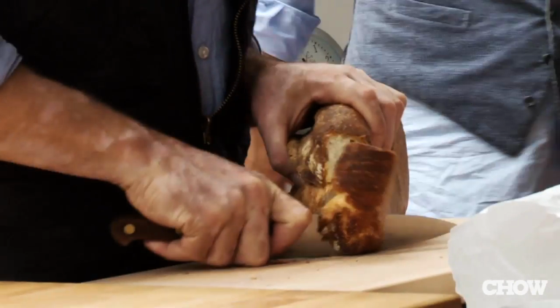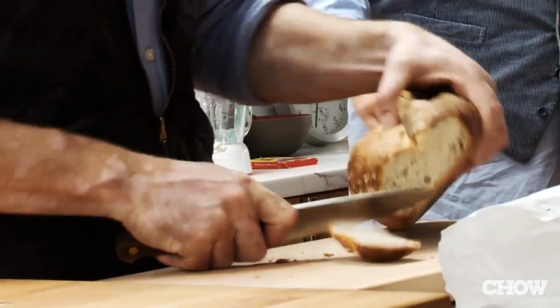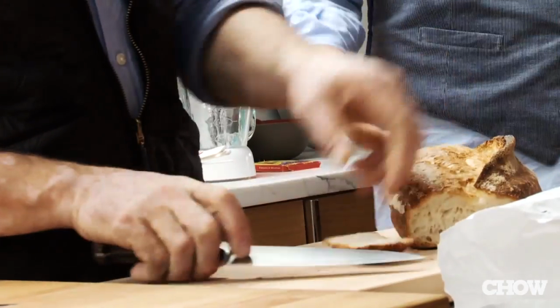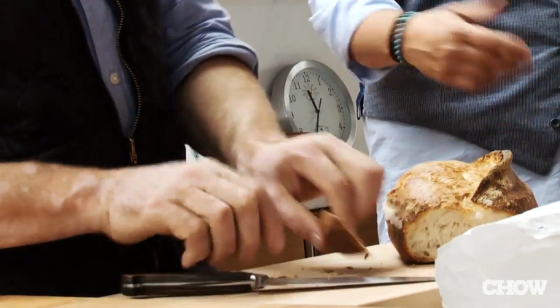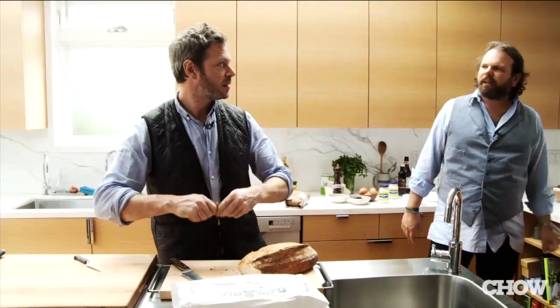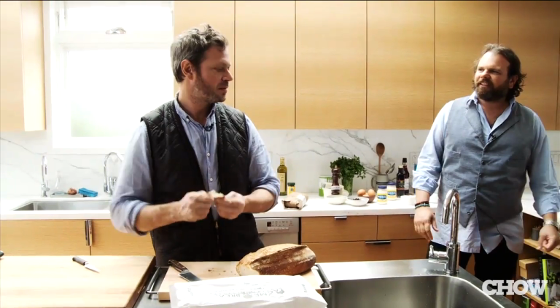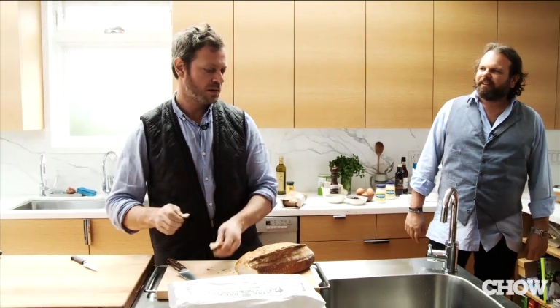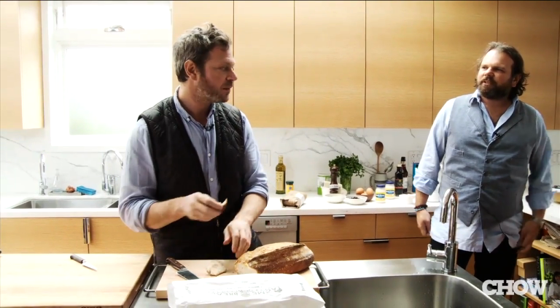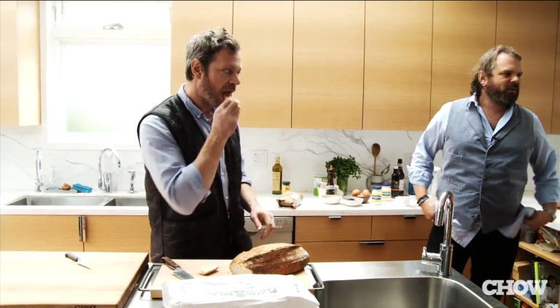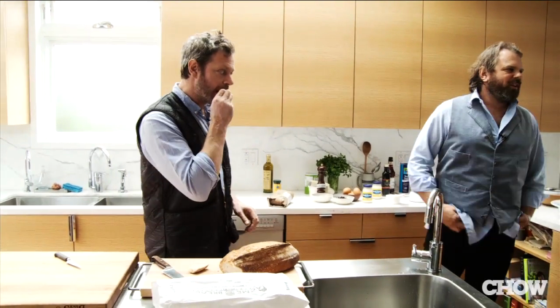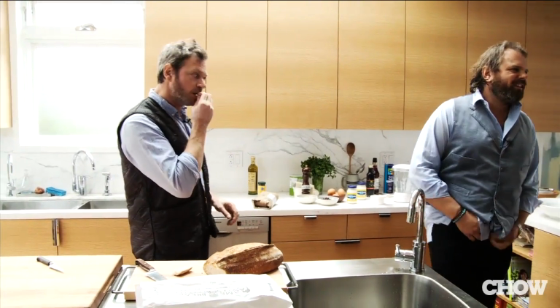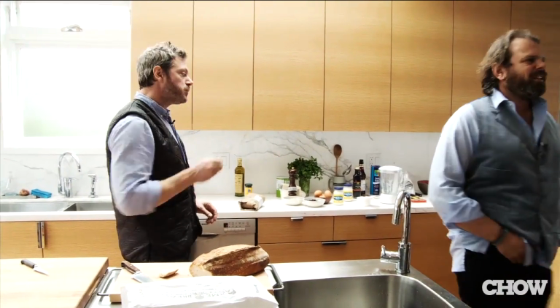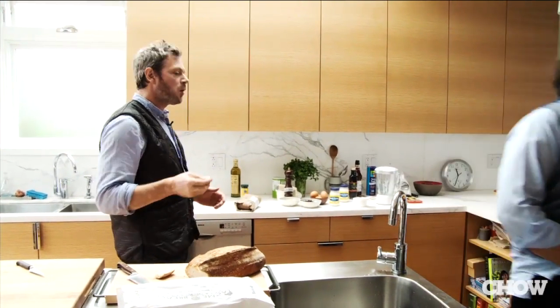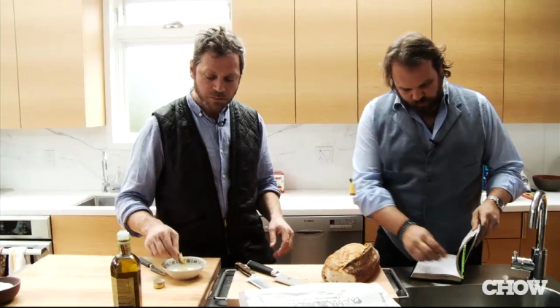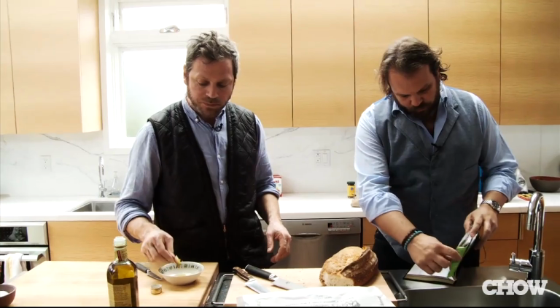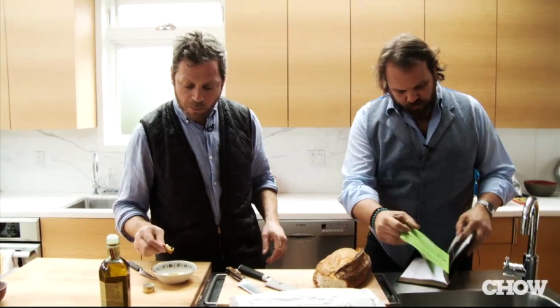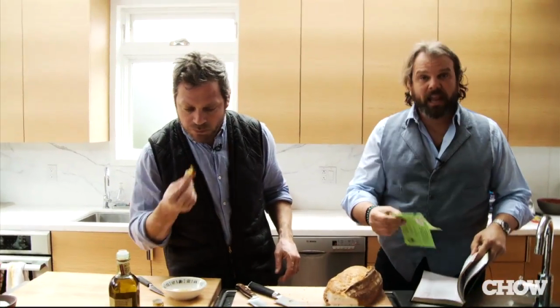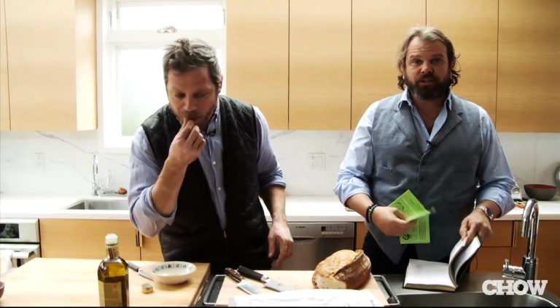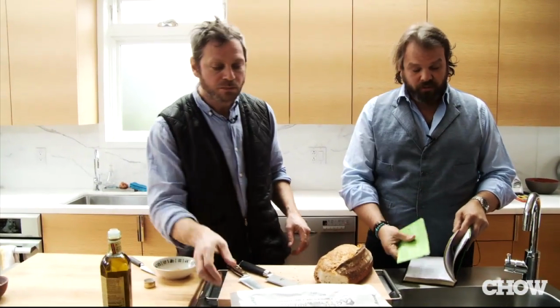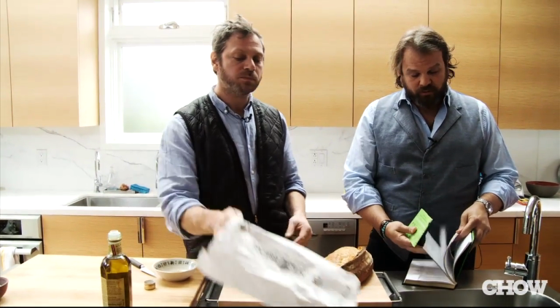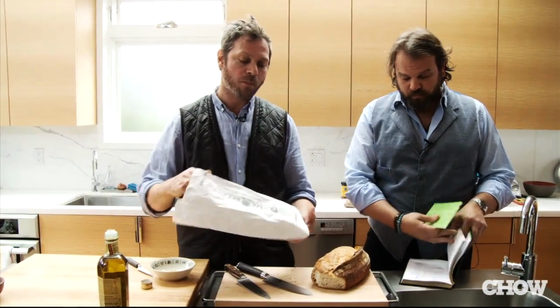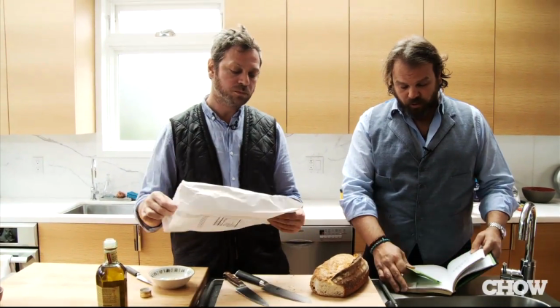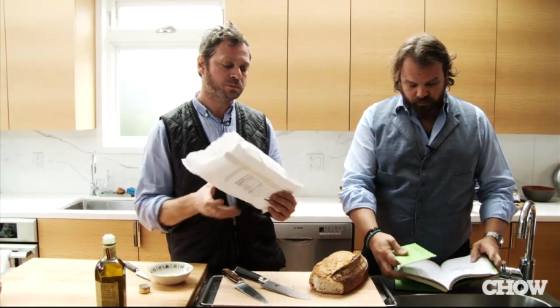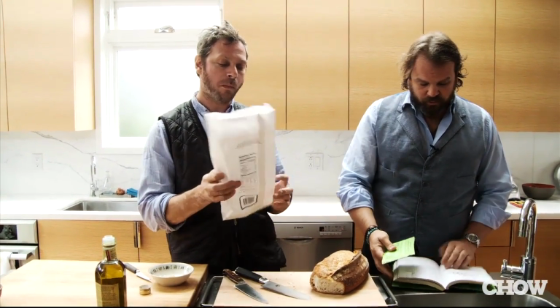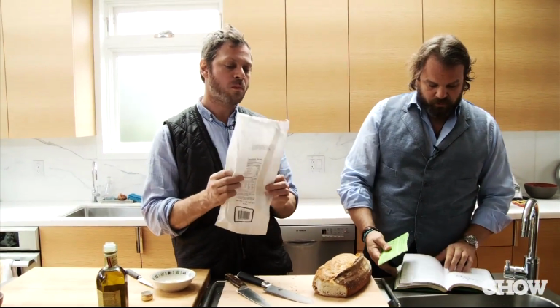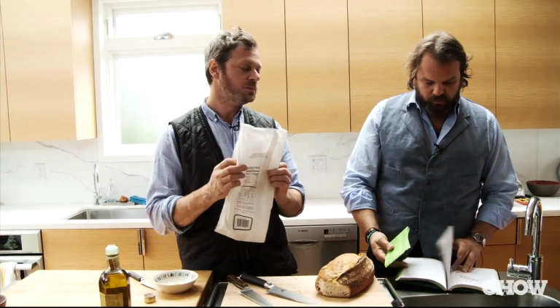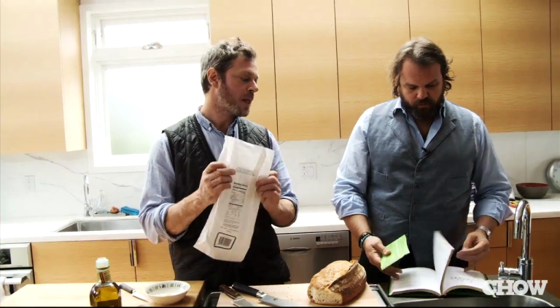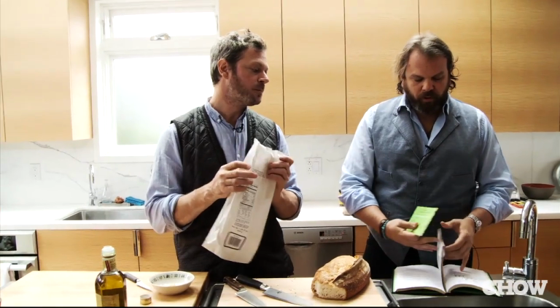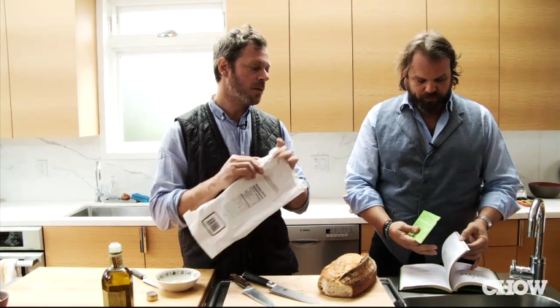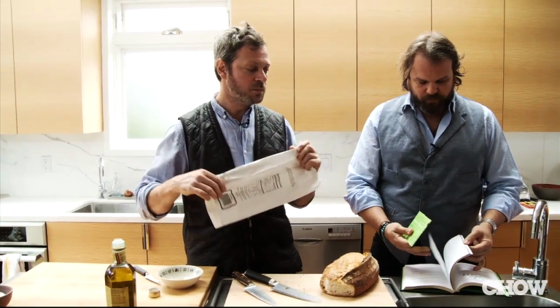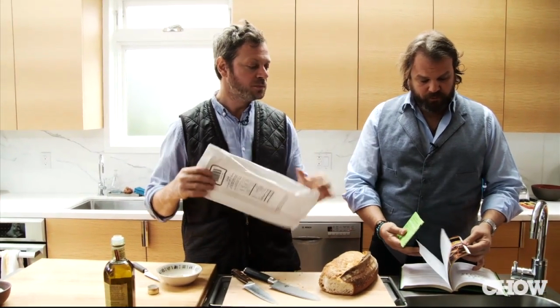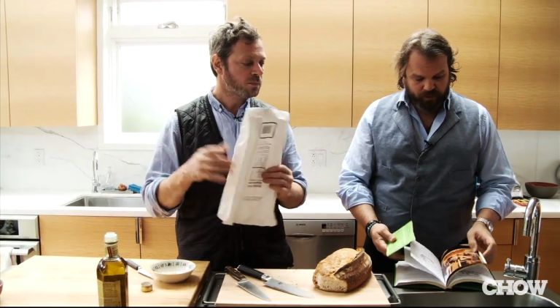We can actually start right now. We're going to put the bookmark on the page marked meatballs, because that's what we're doing now.